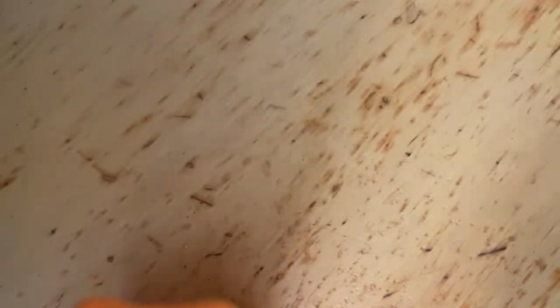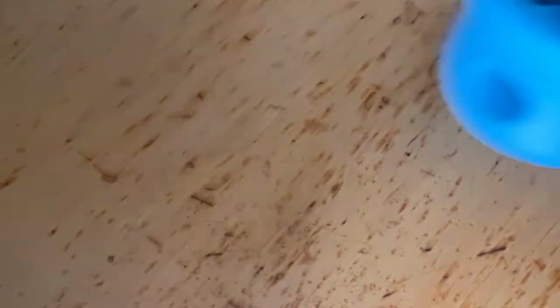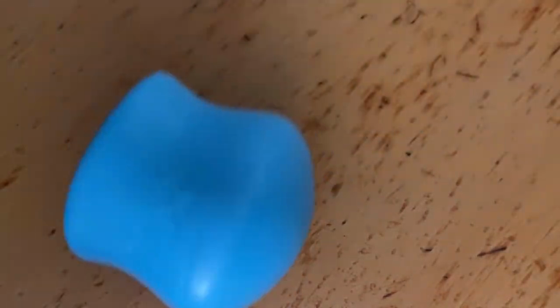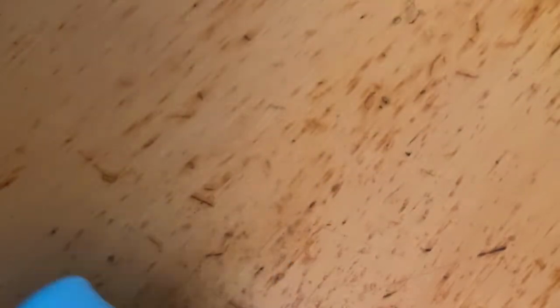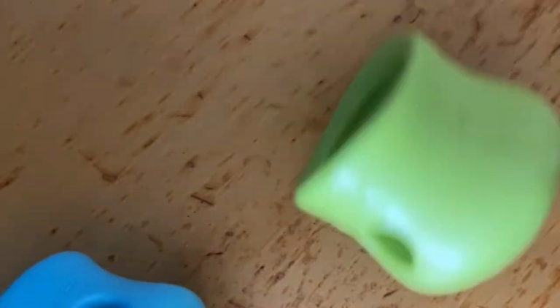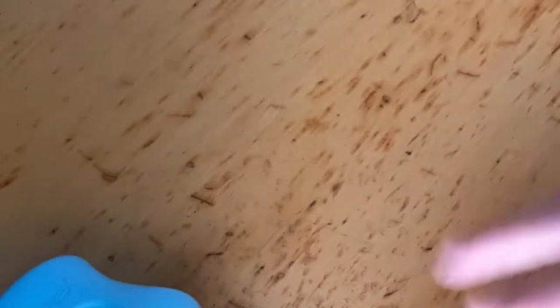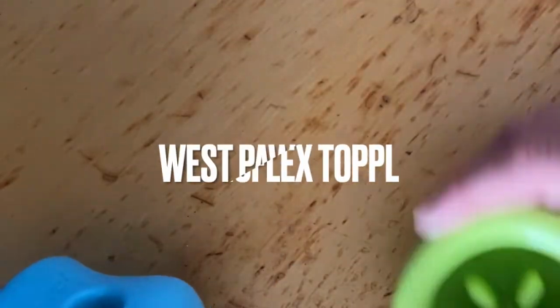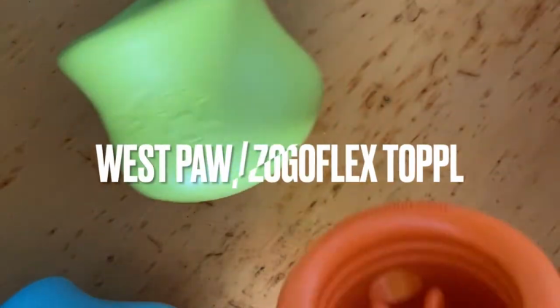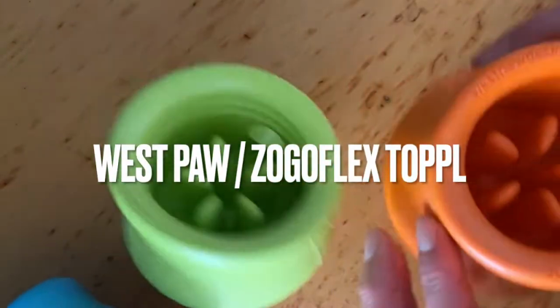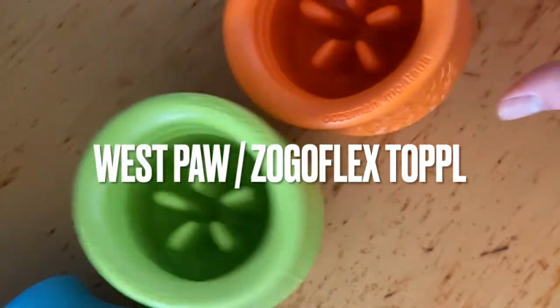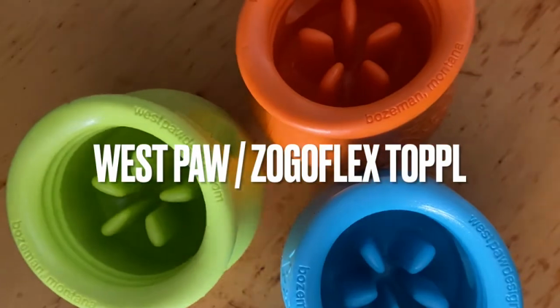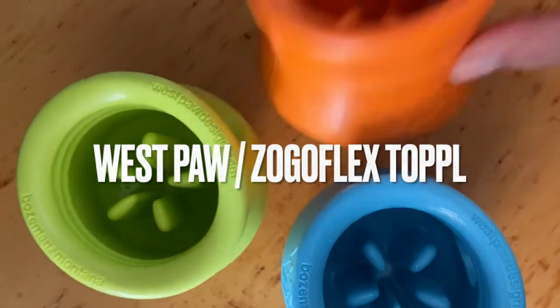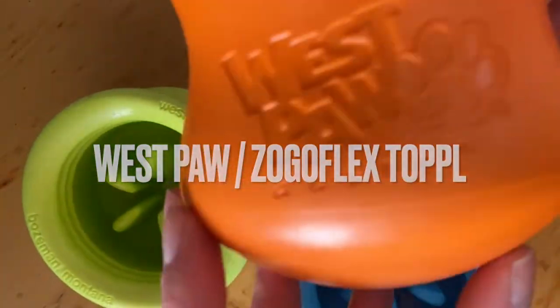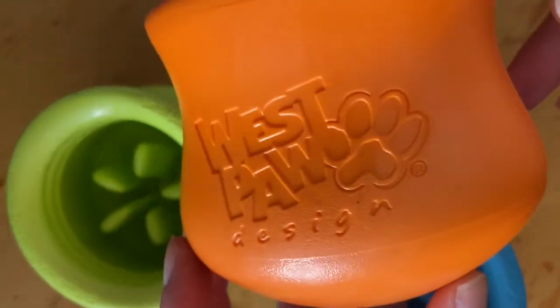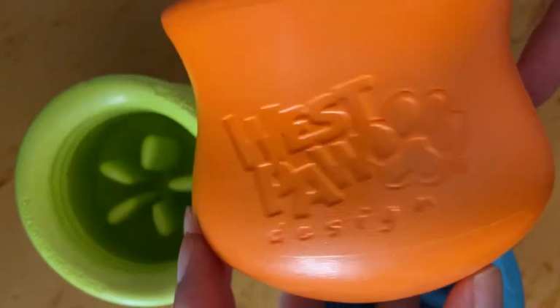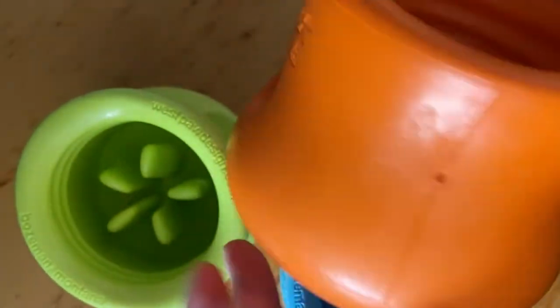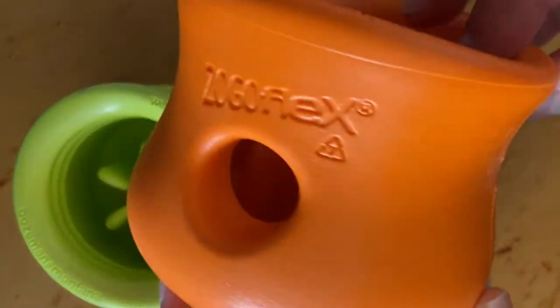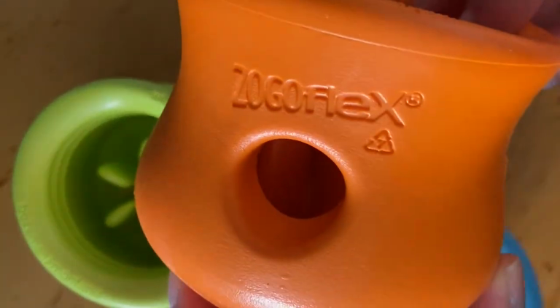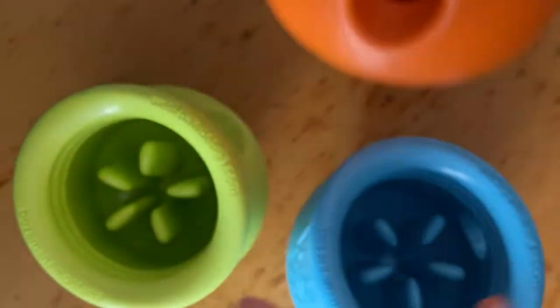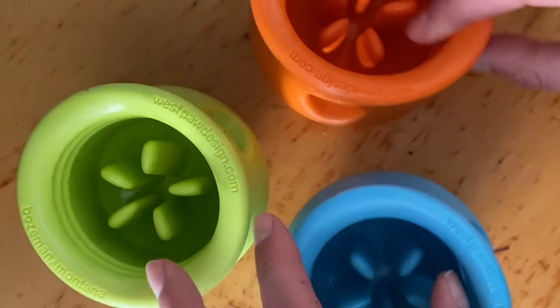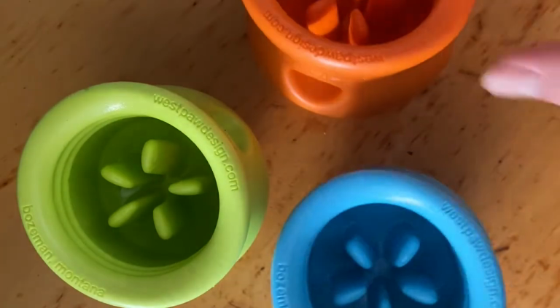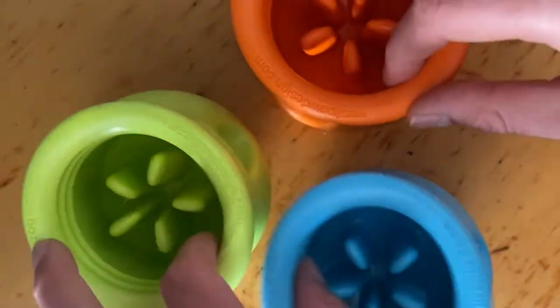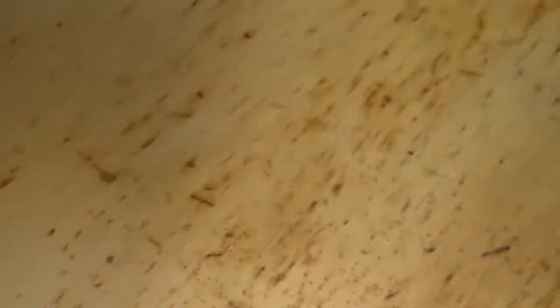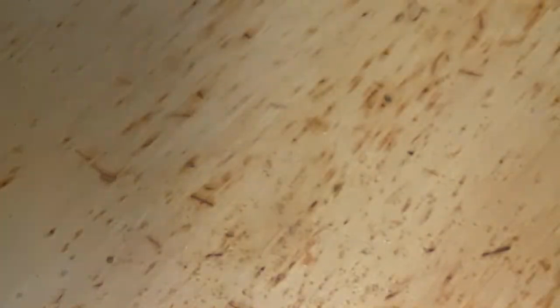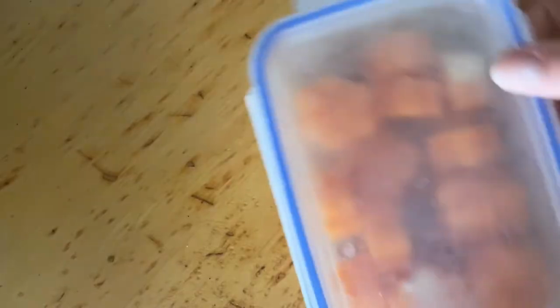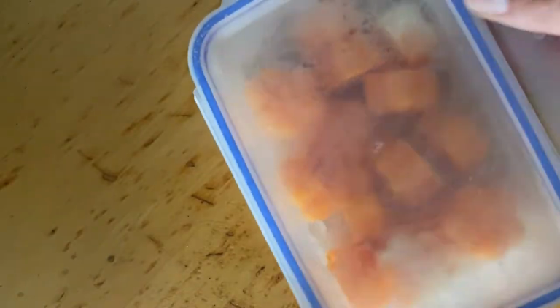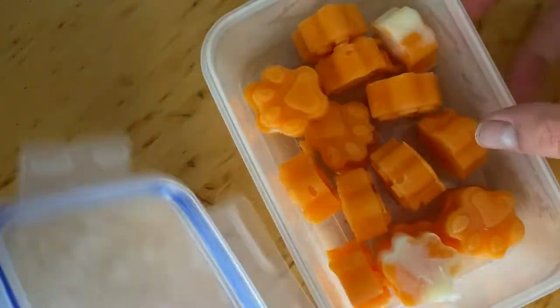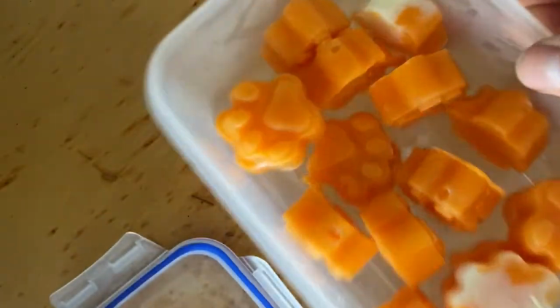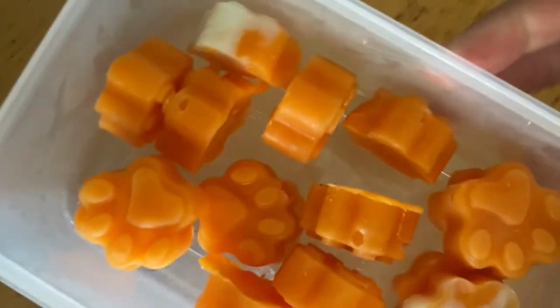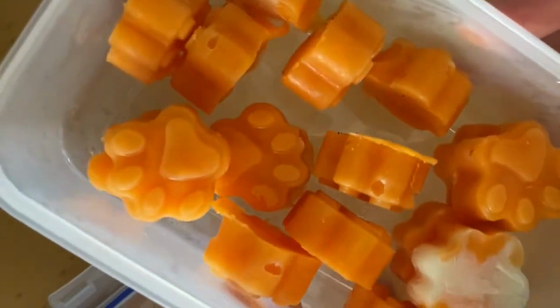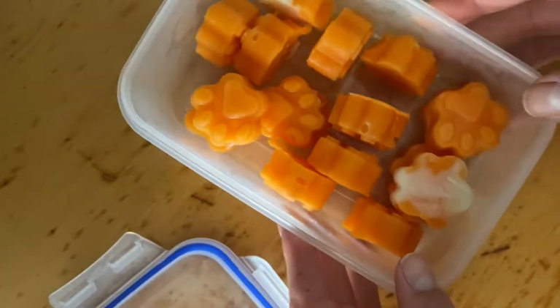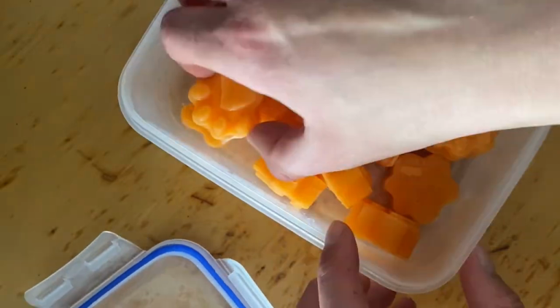Let's make some toppers. These are the big ones from Westpaw and we will have featured some of our lovely homemade treats.